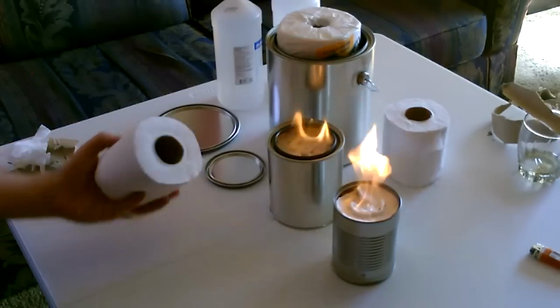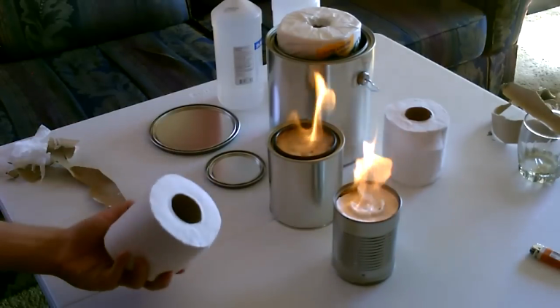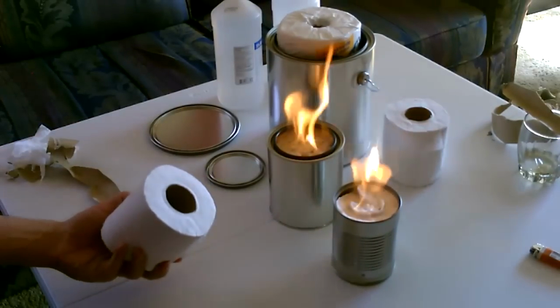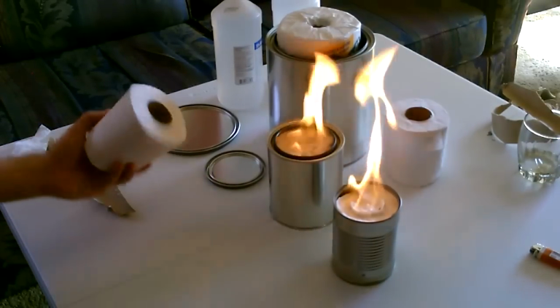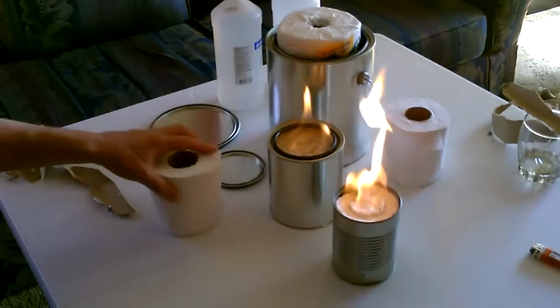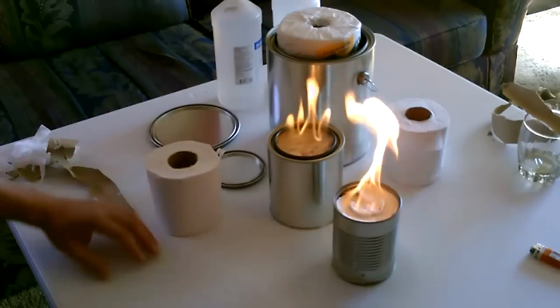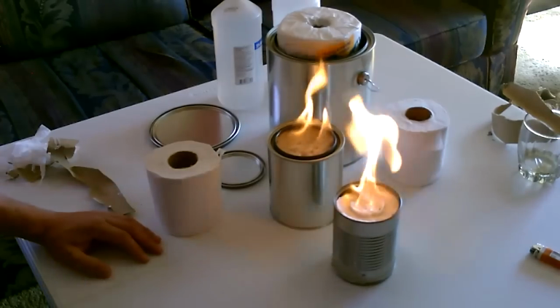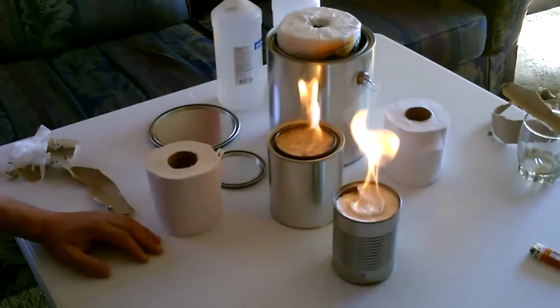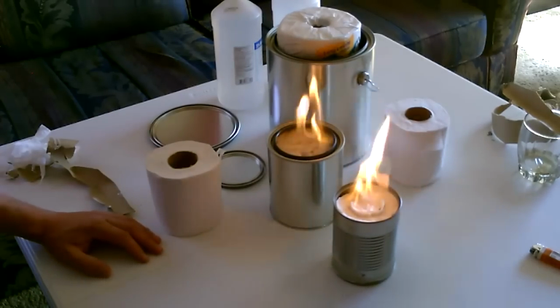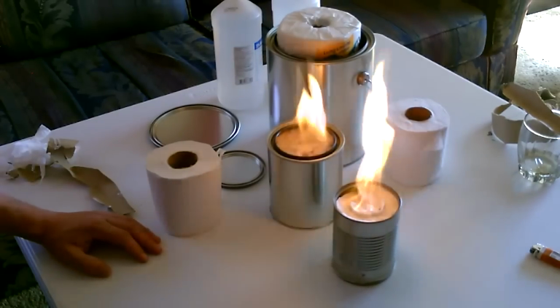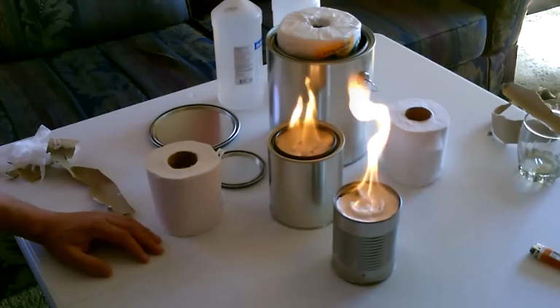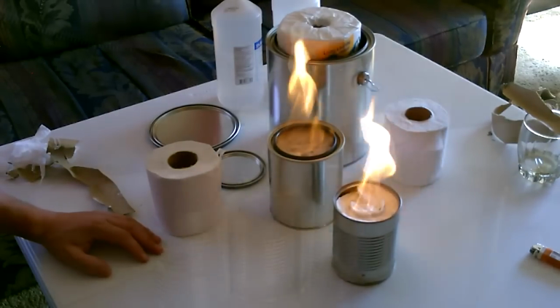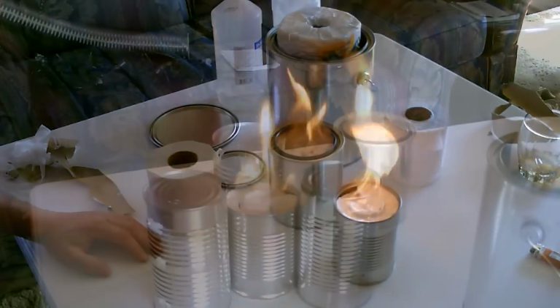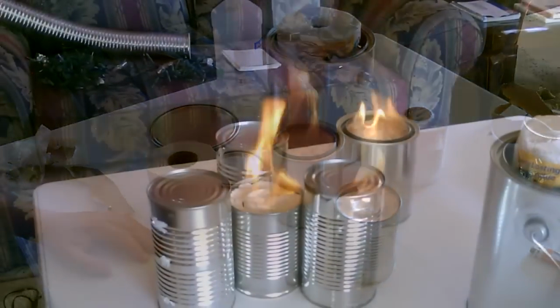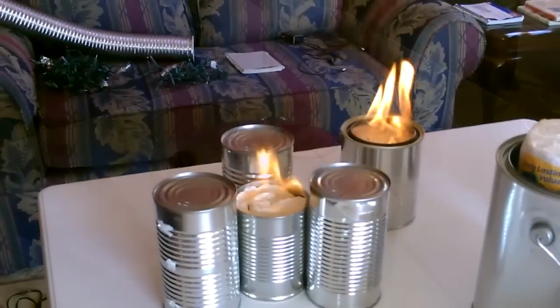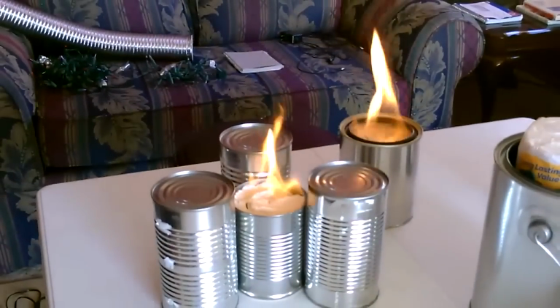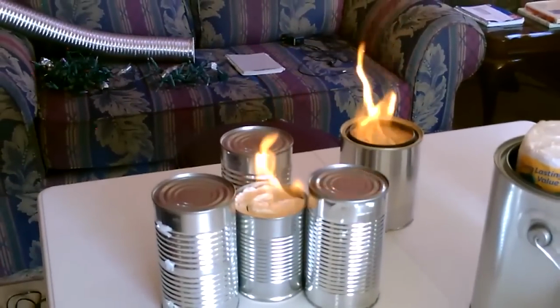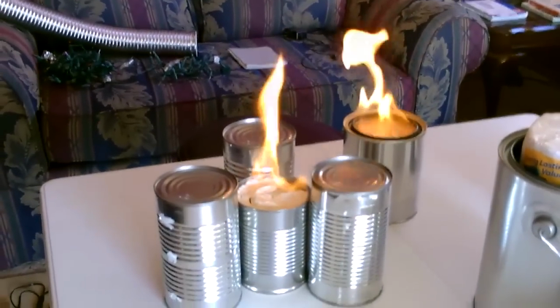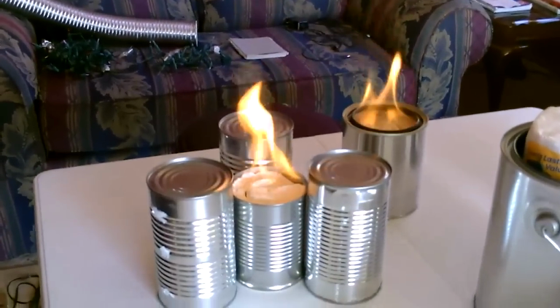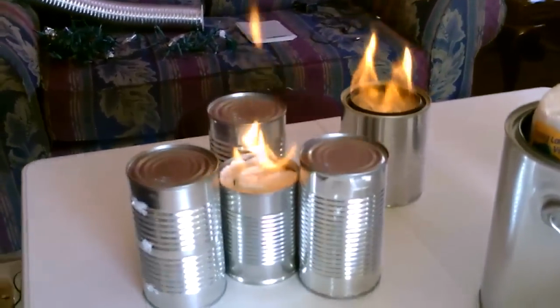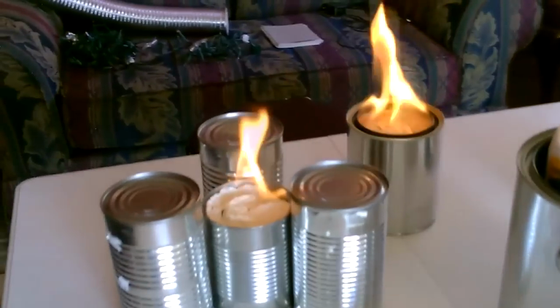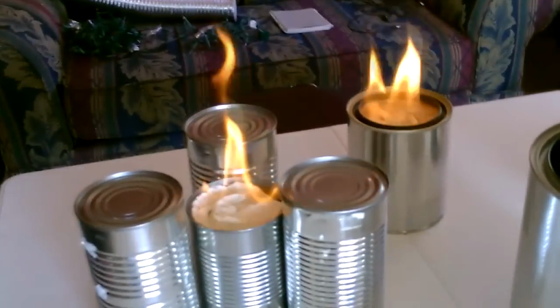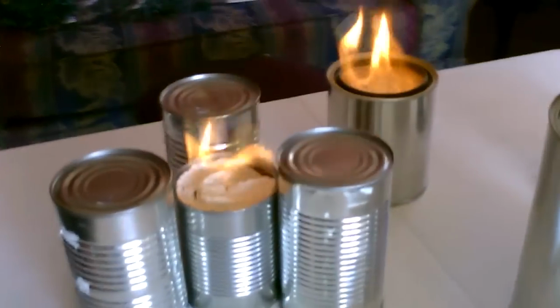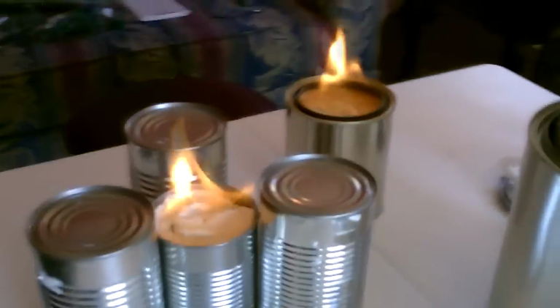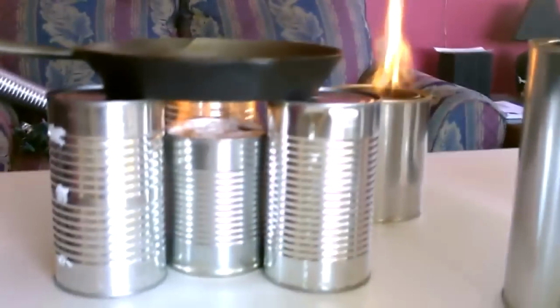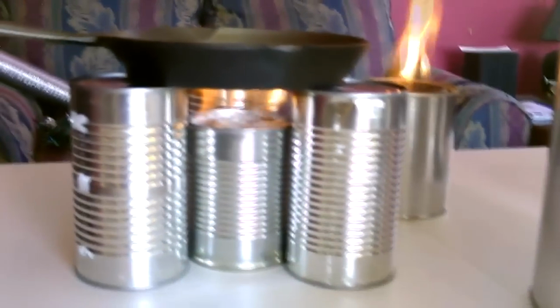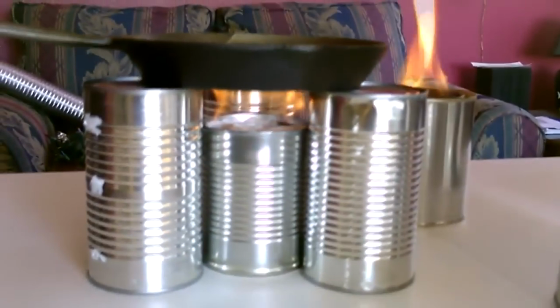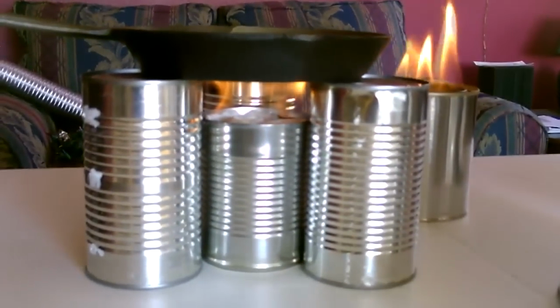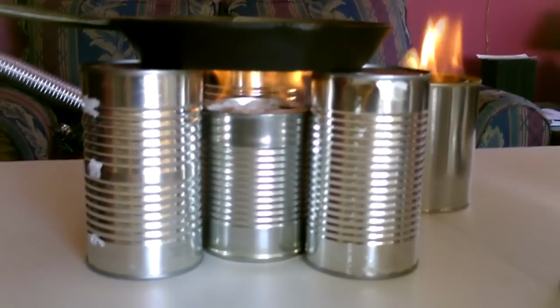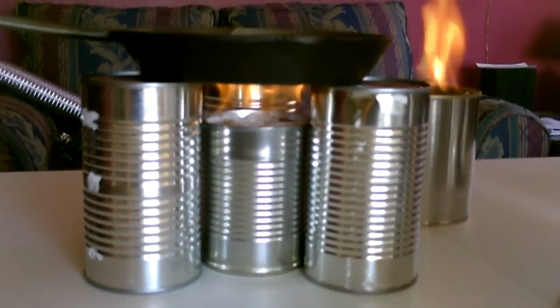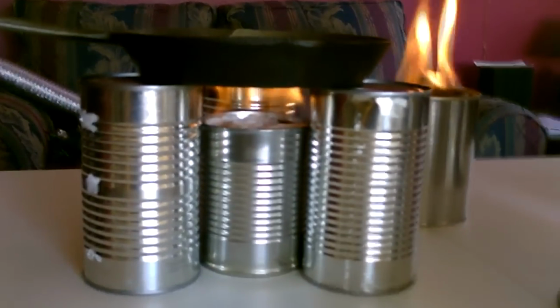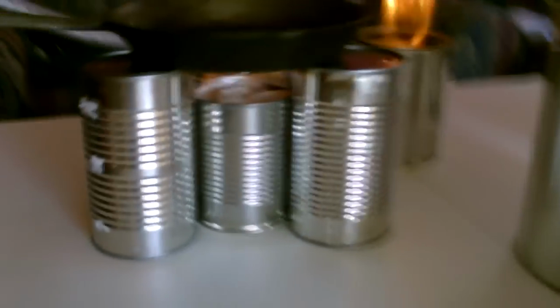Tin can, toilet paper, and alcohol — three things. This seems to be the best way to turn this into a stove easily. There's your stove.